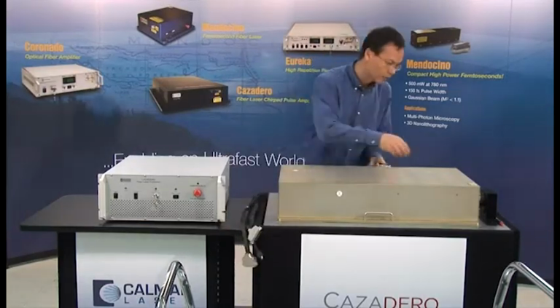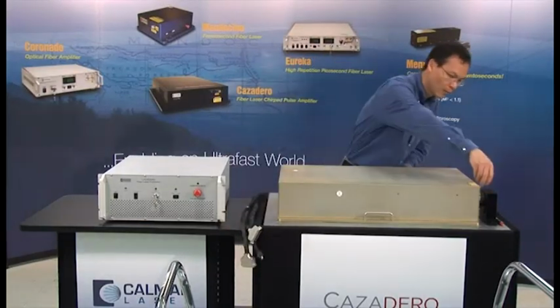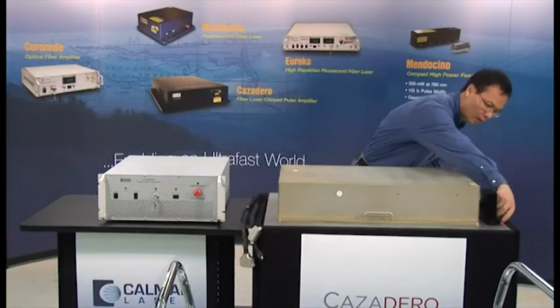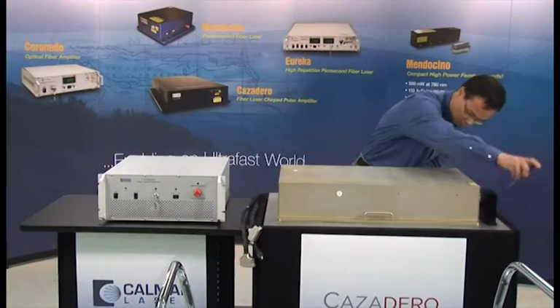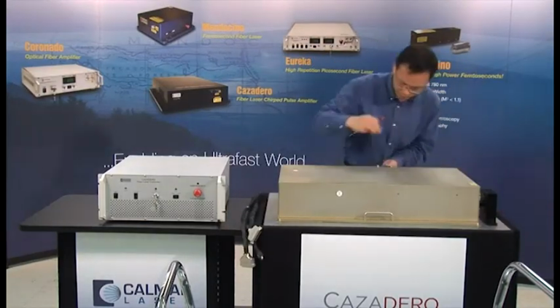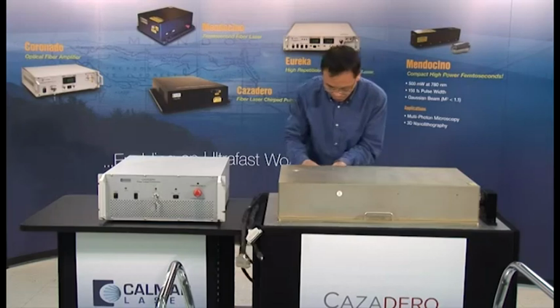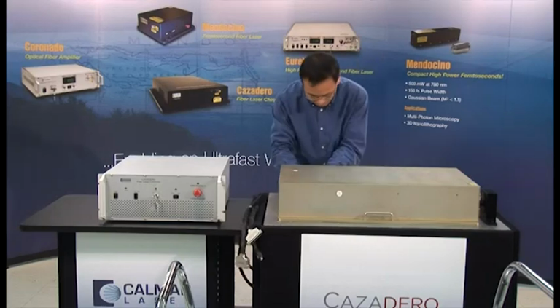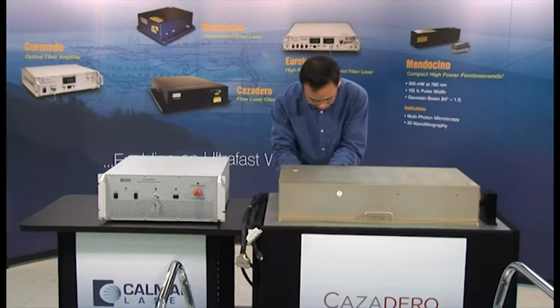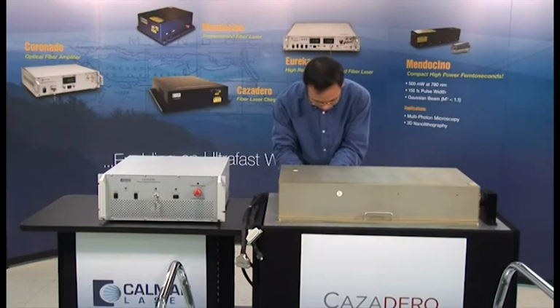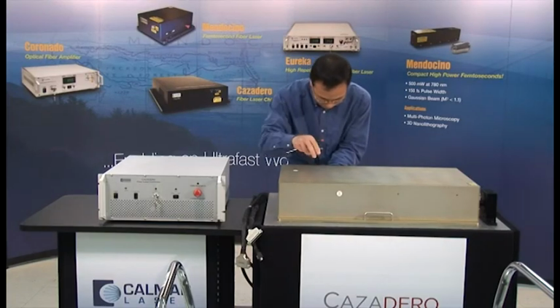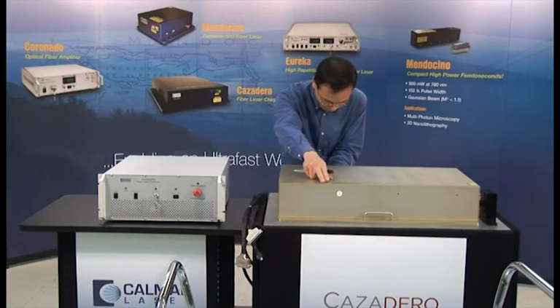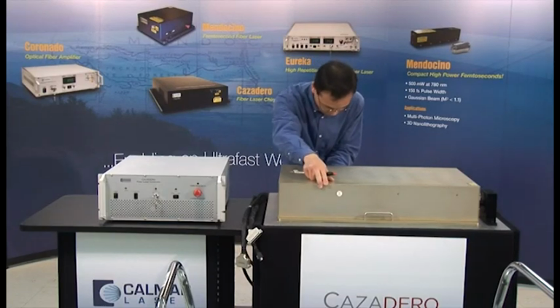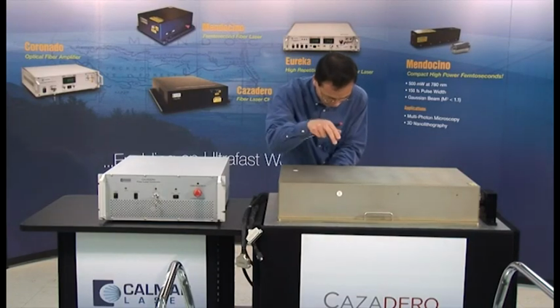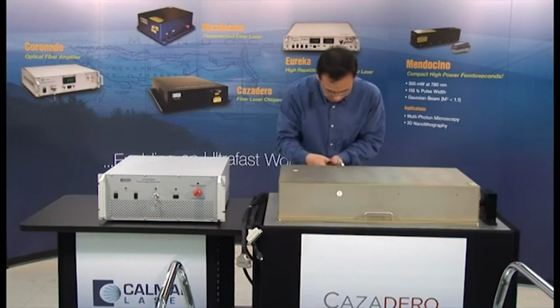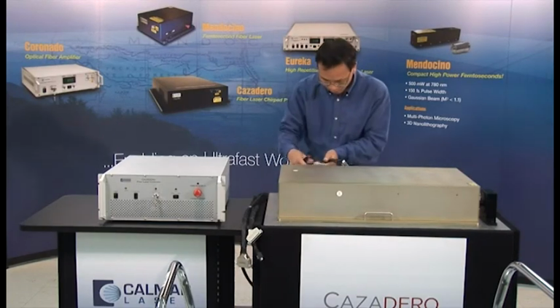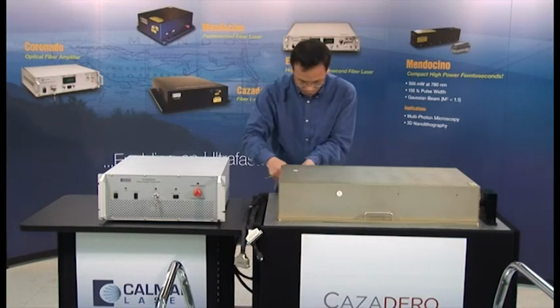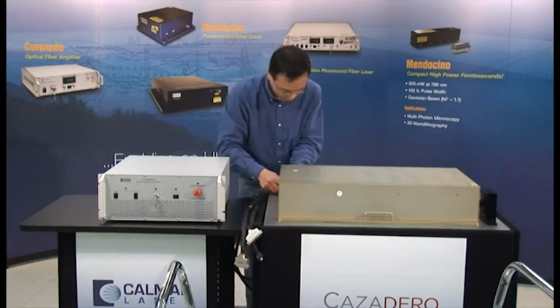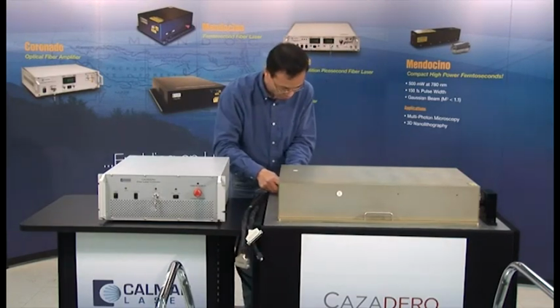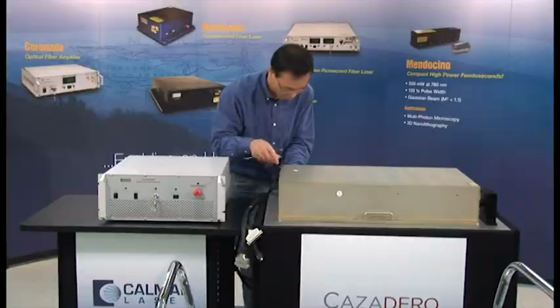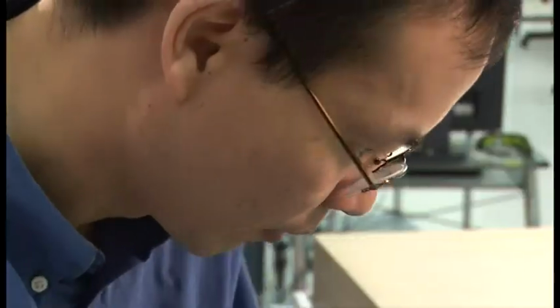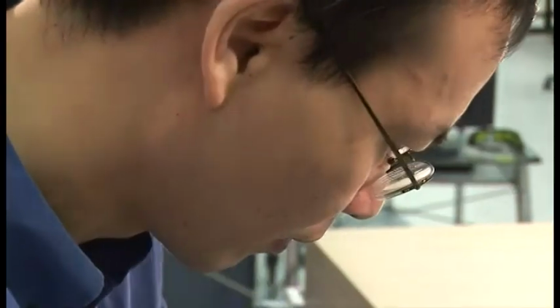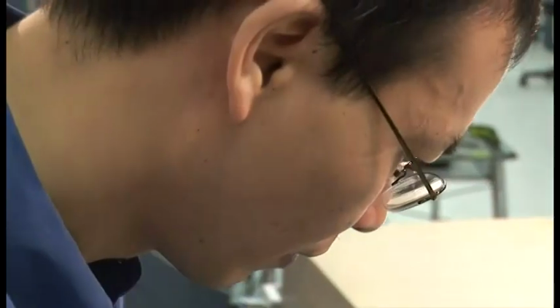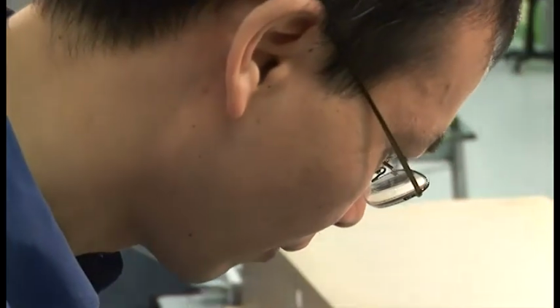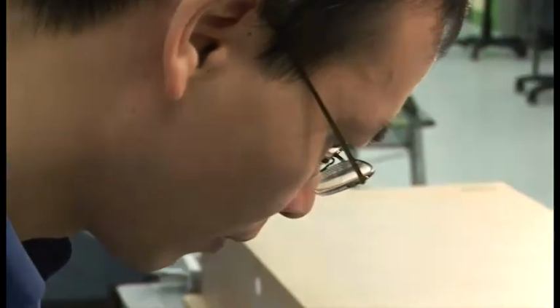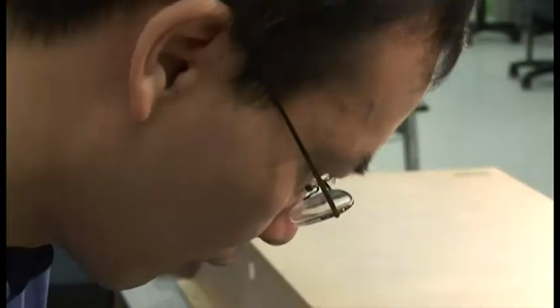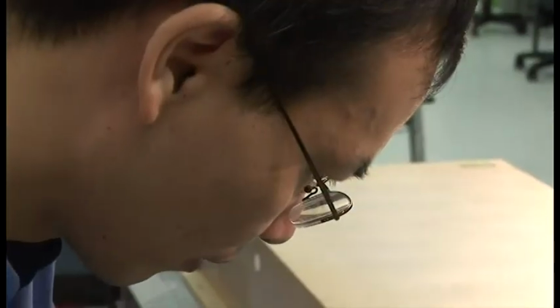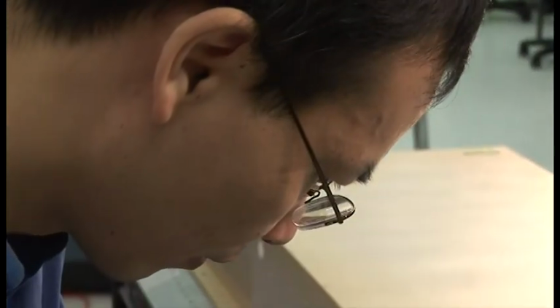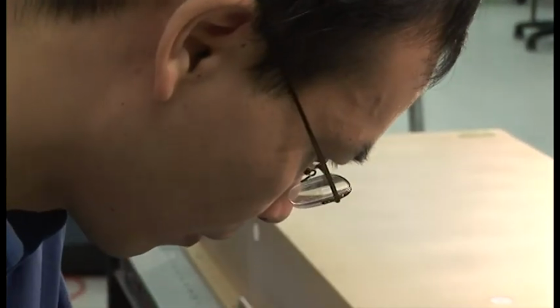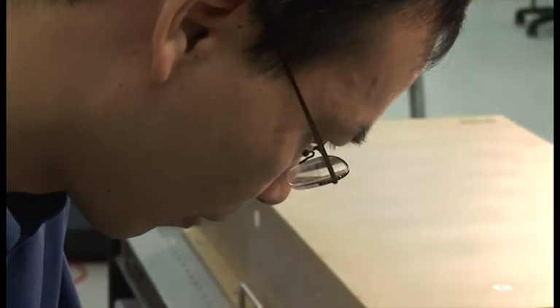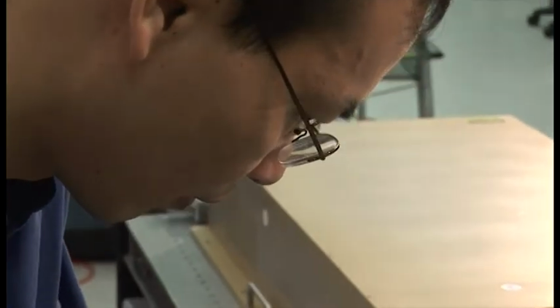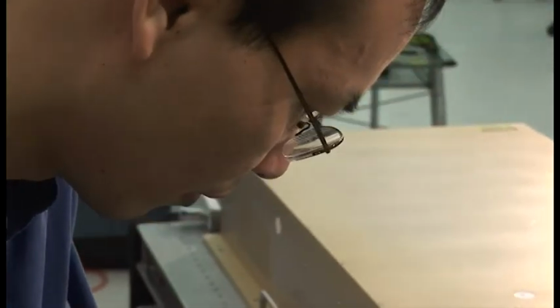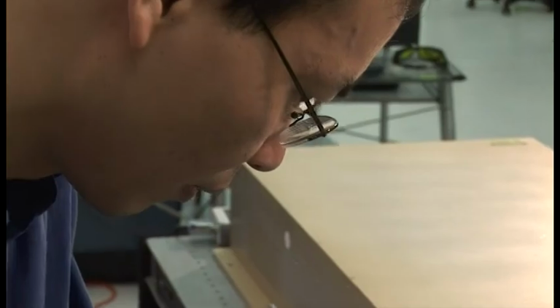As with any laser installation, it is important to ensure the installation is reviewed by your company's laser safety officer to make certain that you are compliant with all standards and practices outlined for the safe use of lasers.